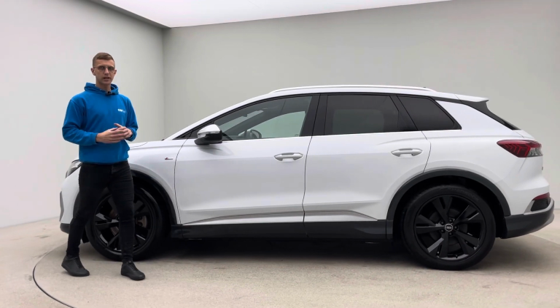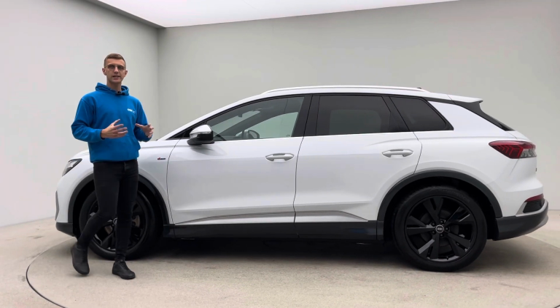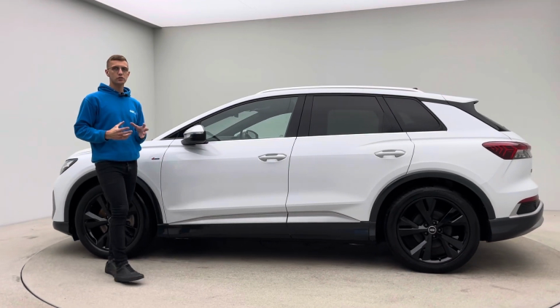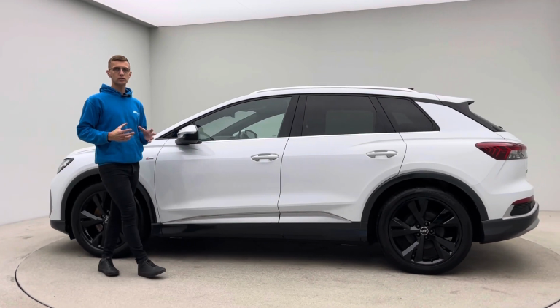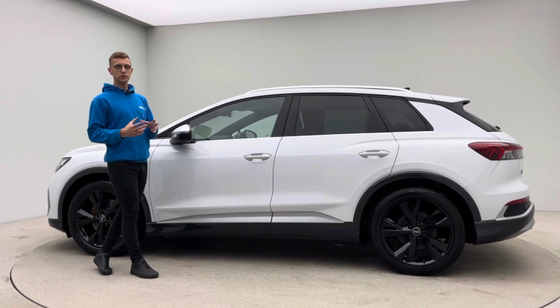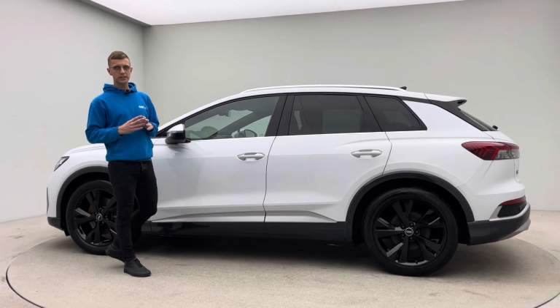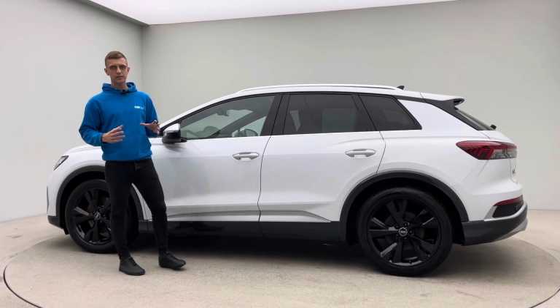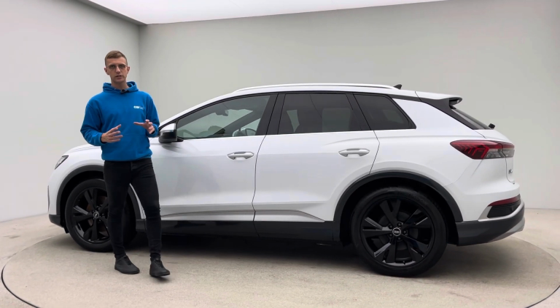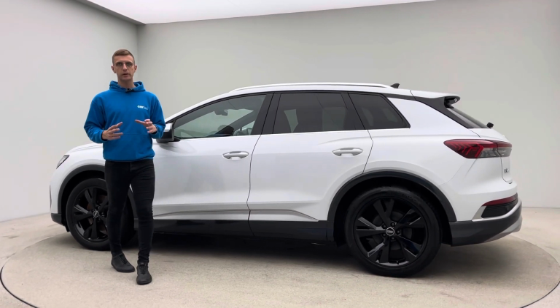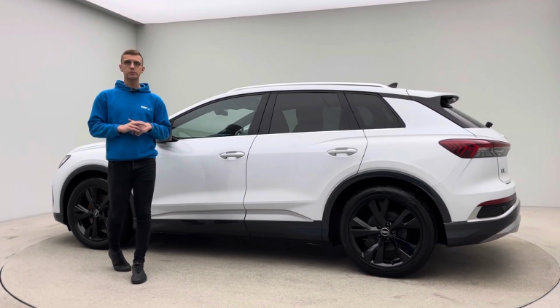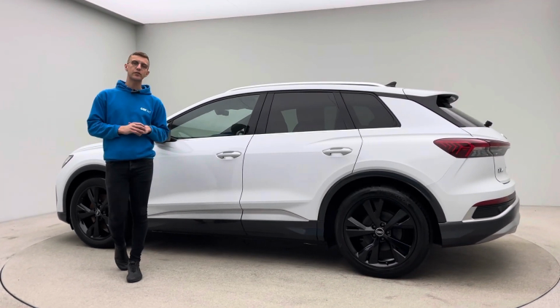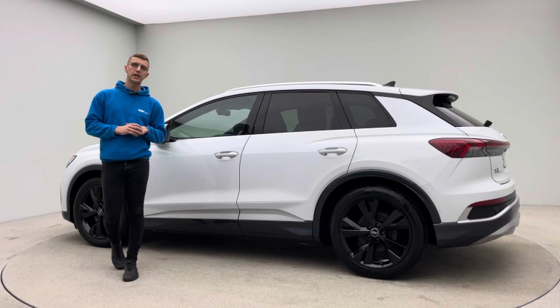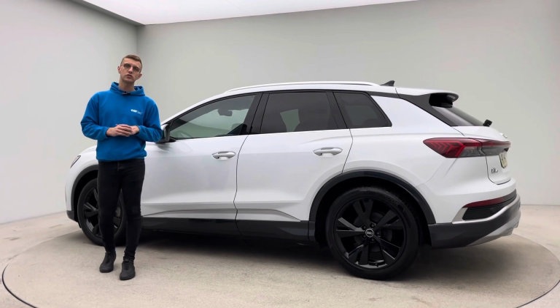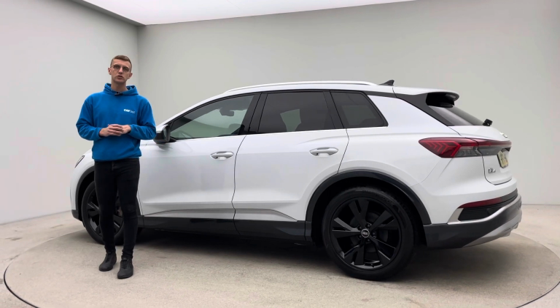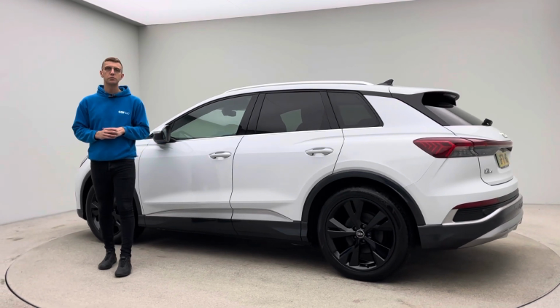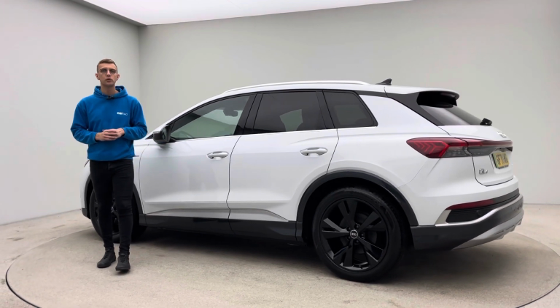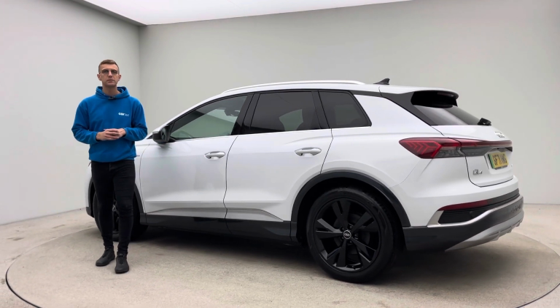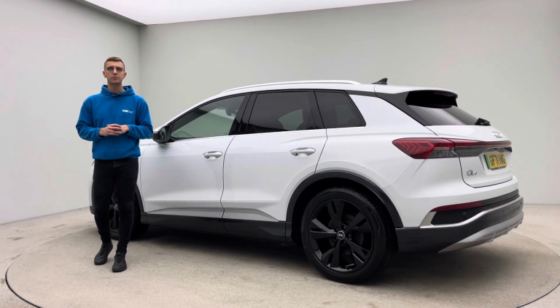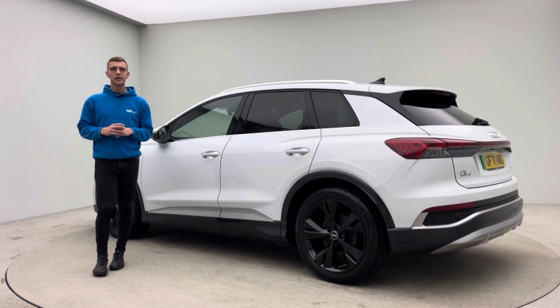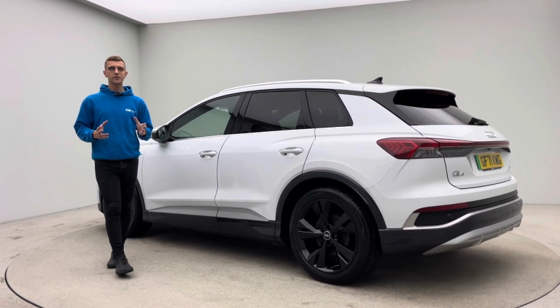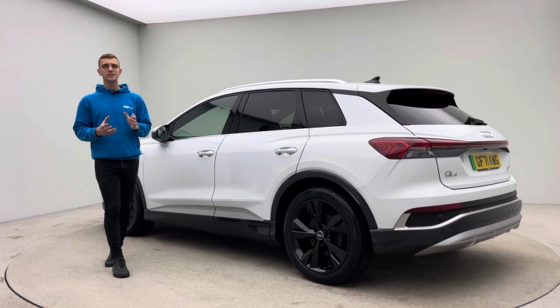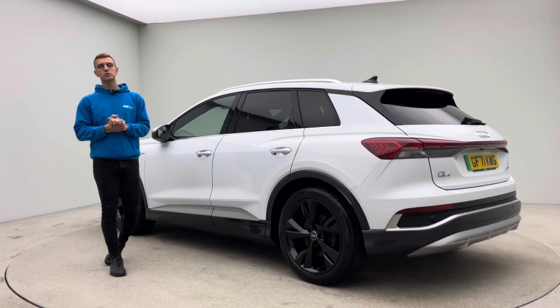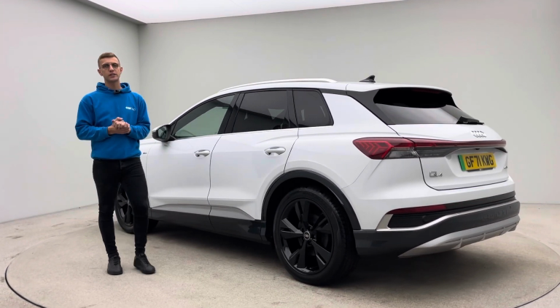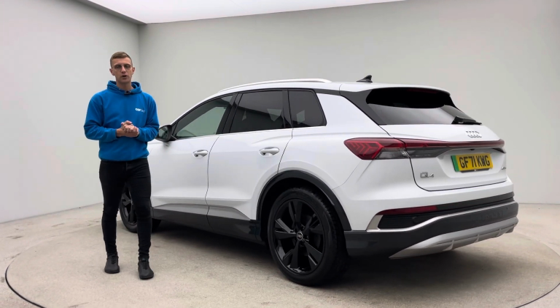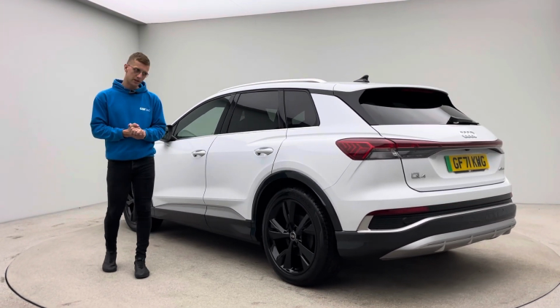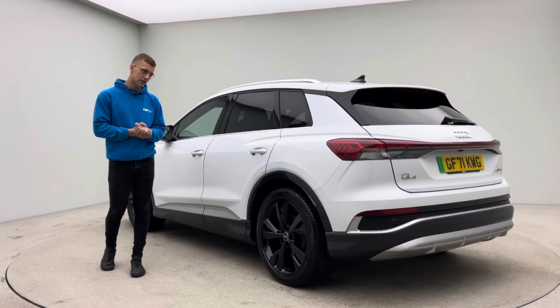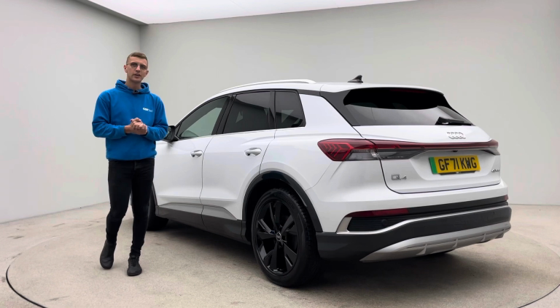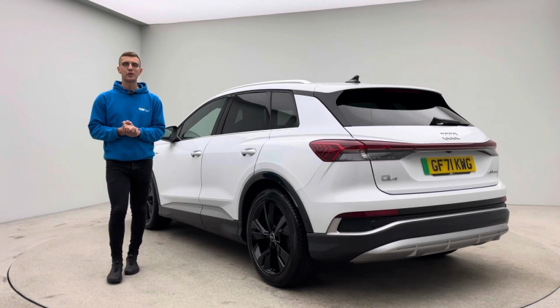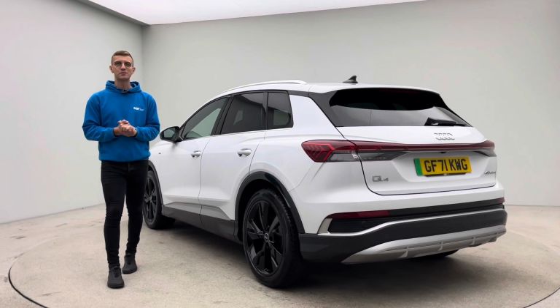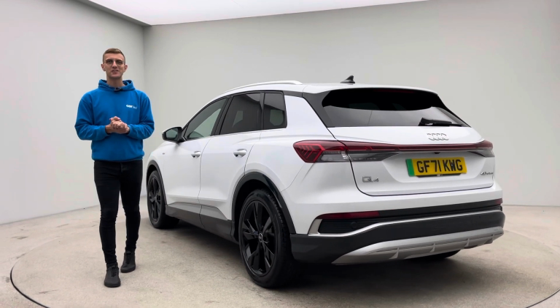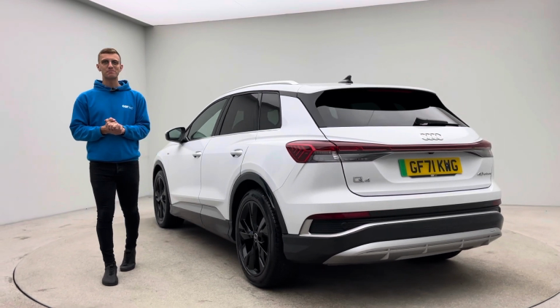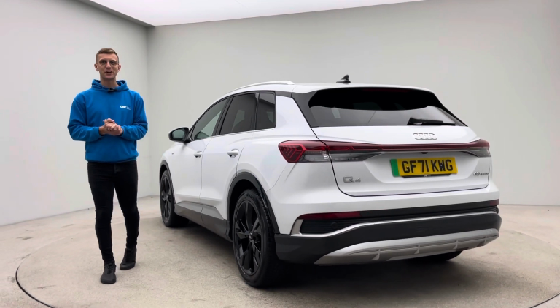With that said, any other questions or queries, we're here seven days a week. So please just pick up the phone, get in touch, give us a call. We'll be more than happy to help. Thank you for taking the time to watch the video. Hope you like the car and we'll hopefully speak to you soon. Bye for now.